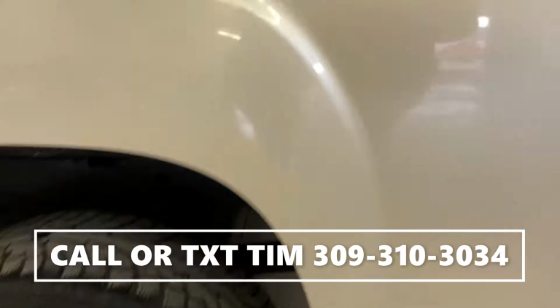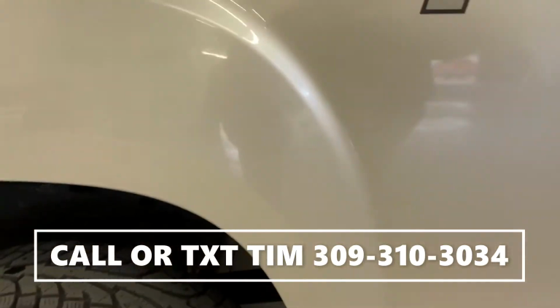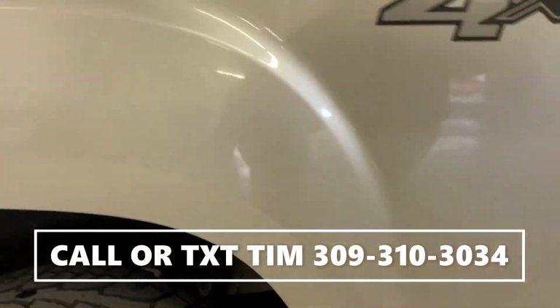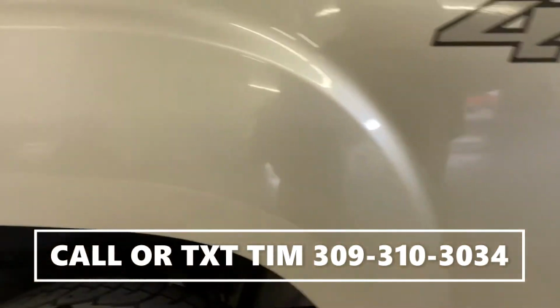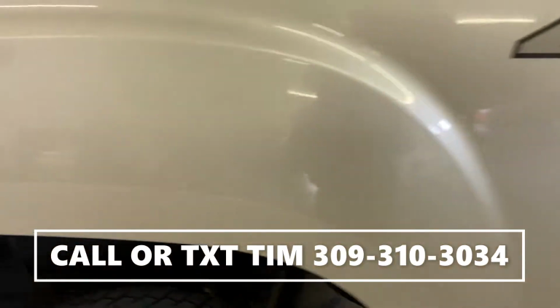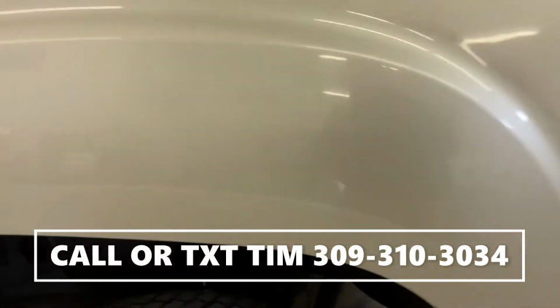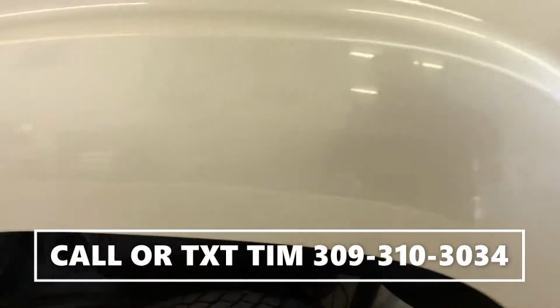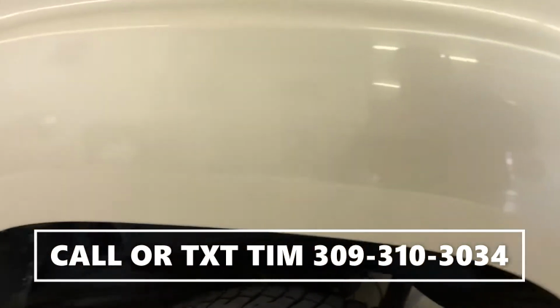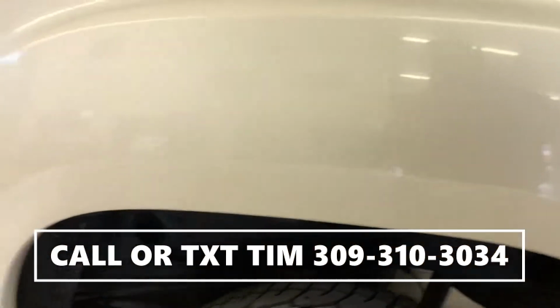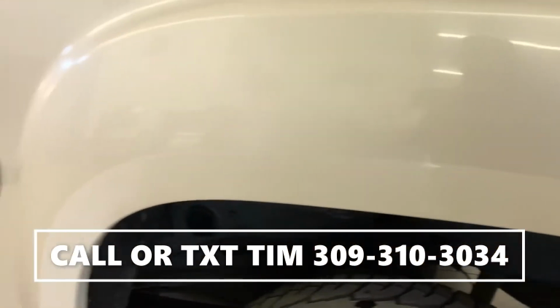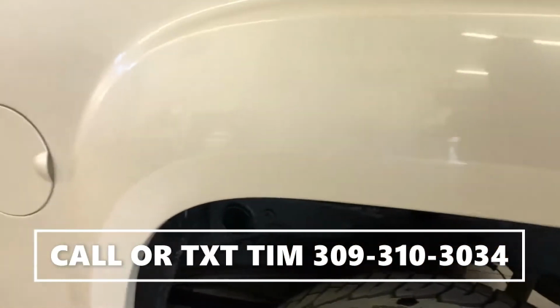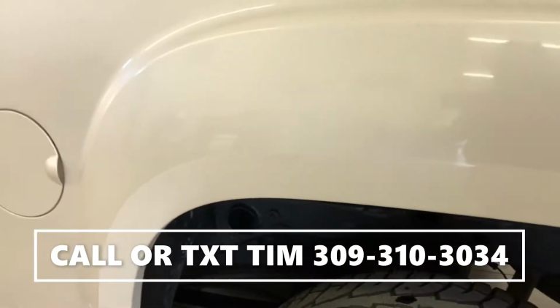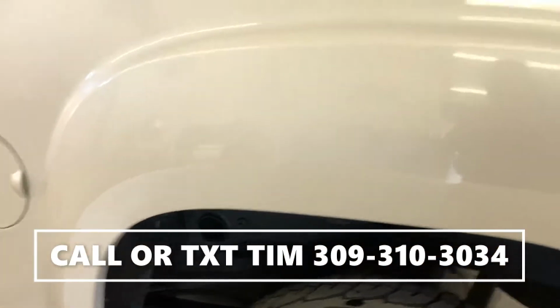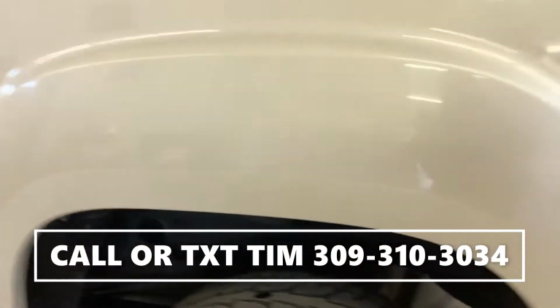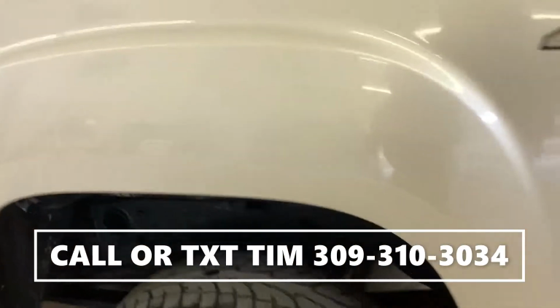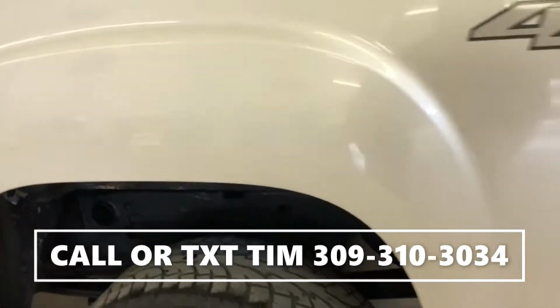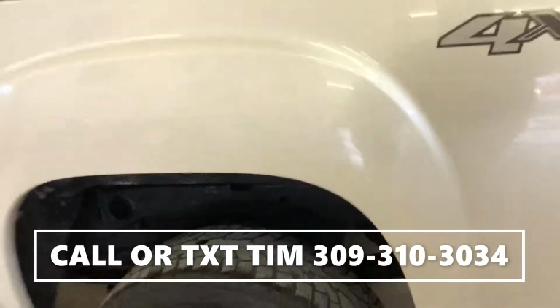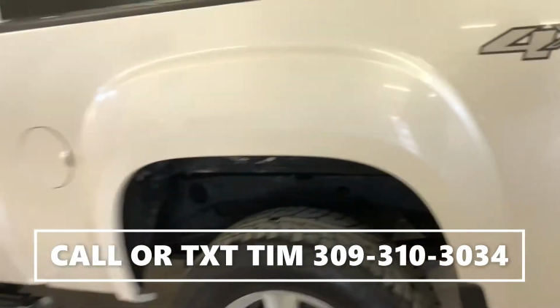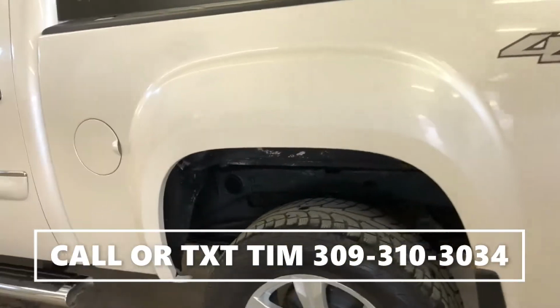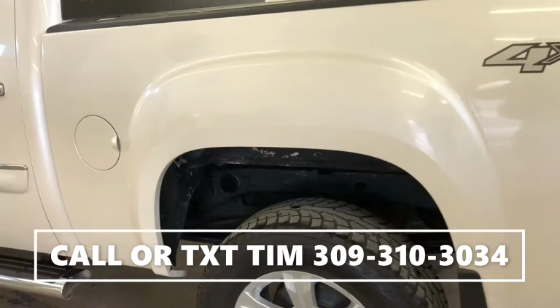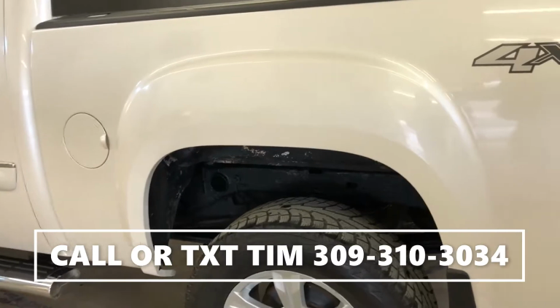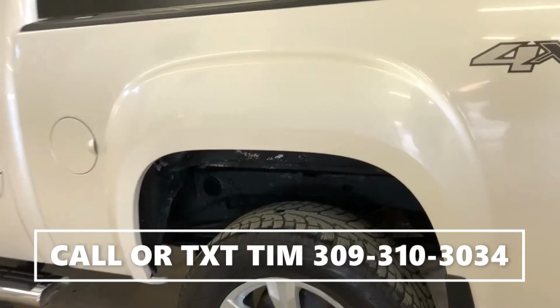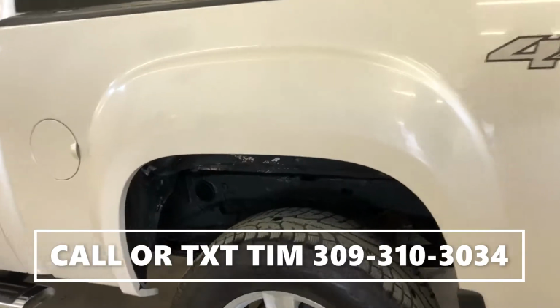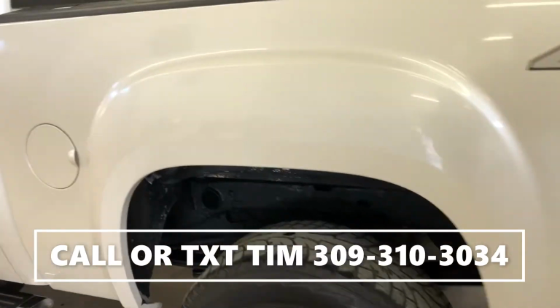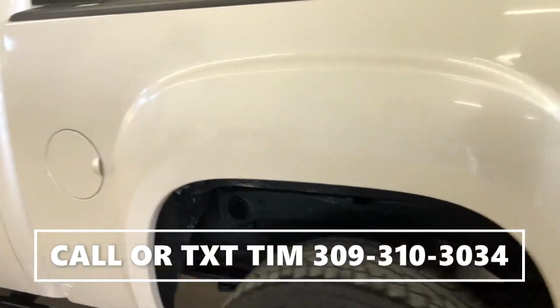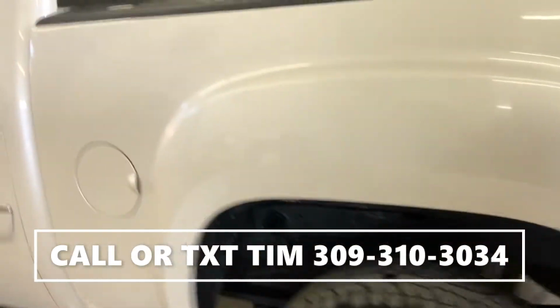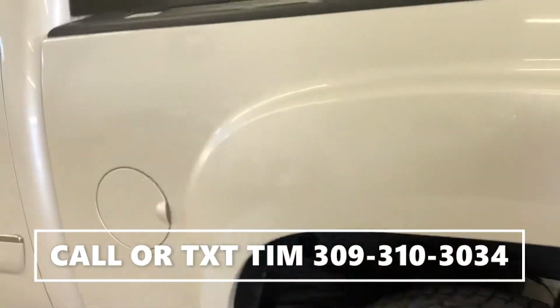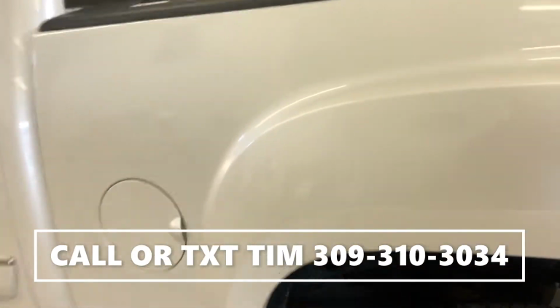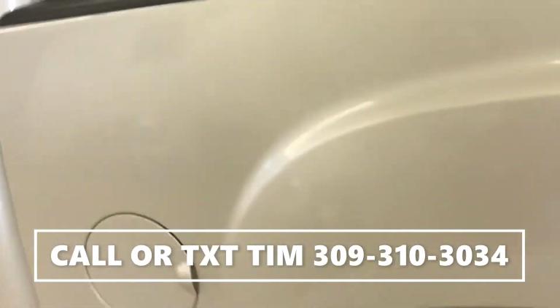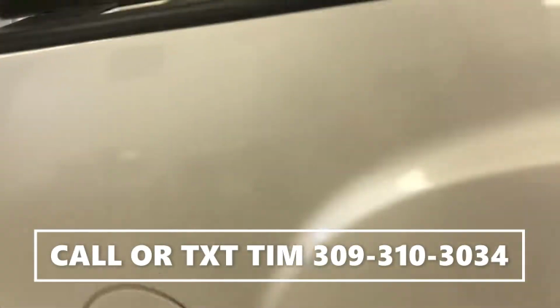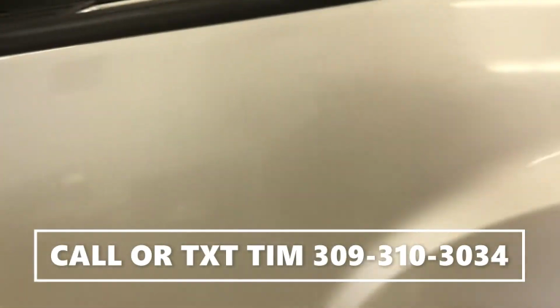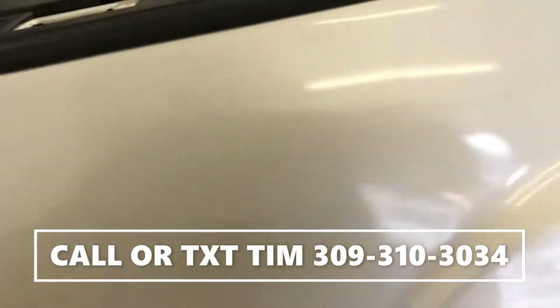There's a little bit of bubbling — it's hard to see in the video, it's very small. We just don't throw fender flares on and try to cover up the rust there.